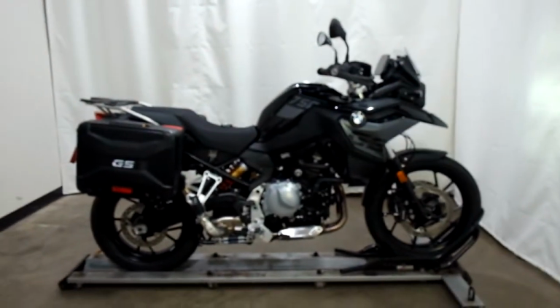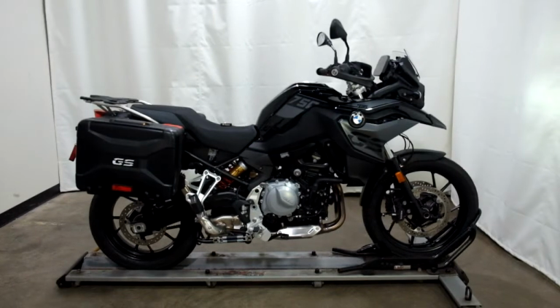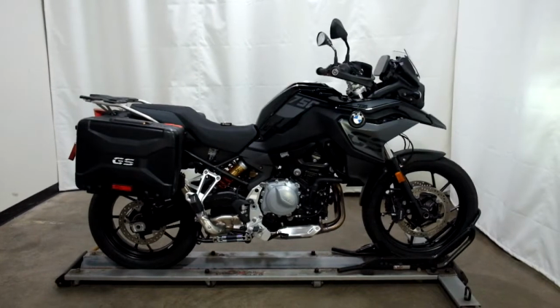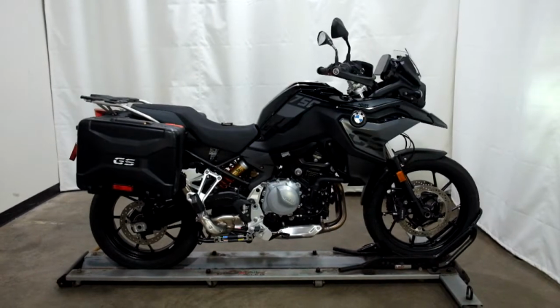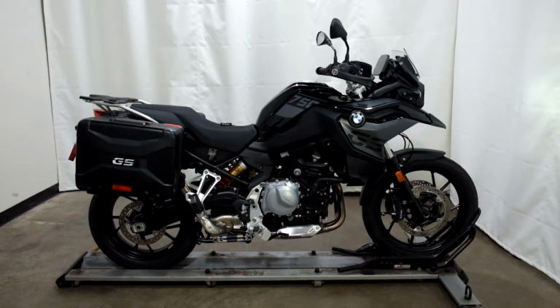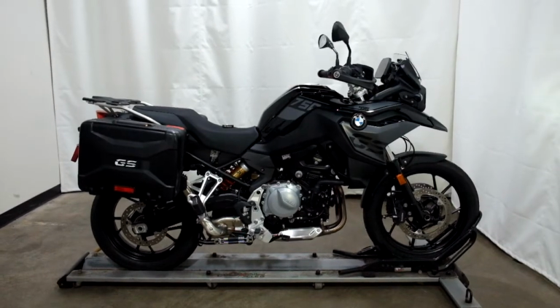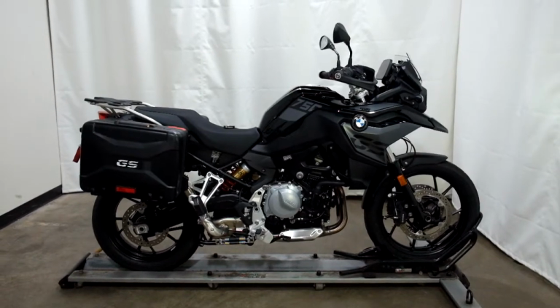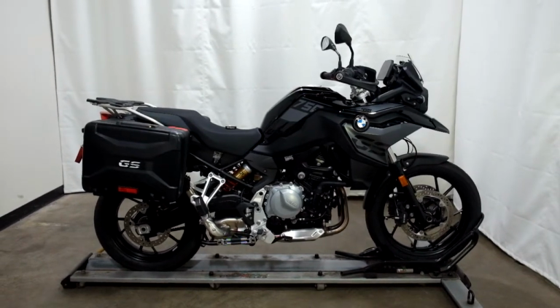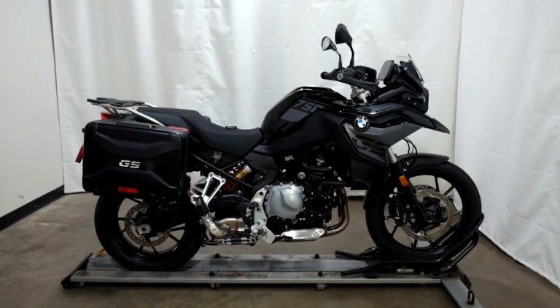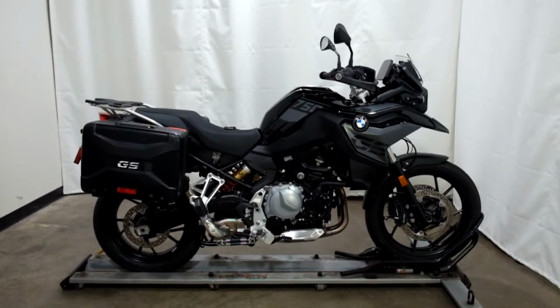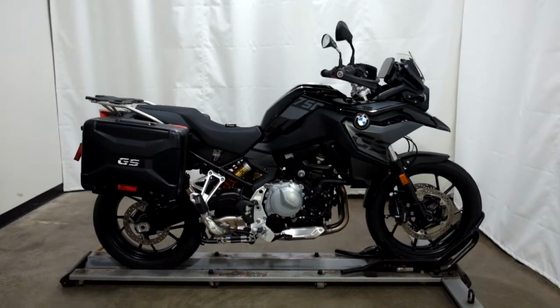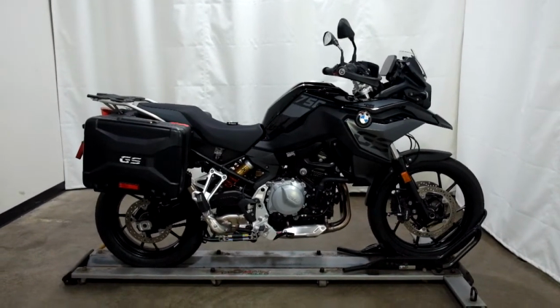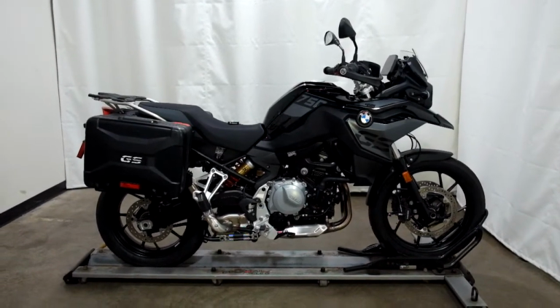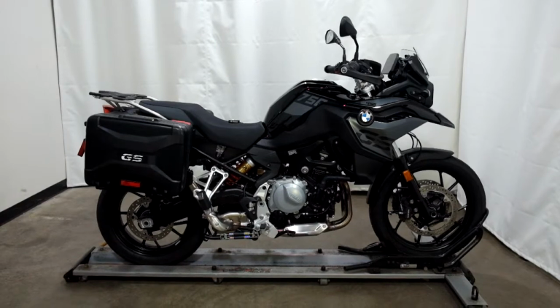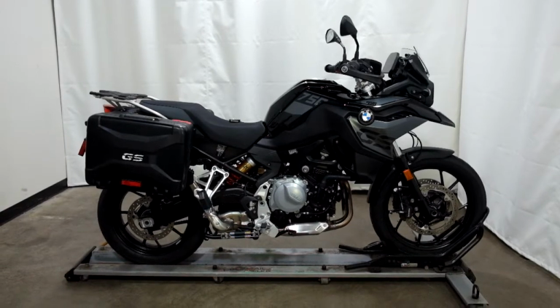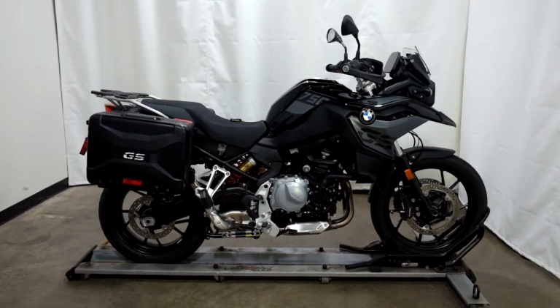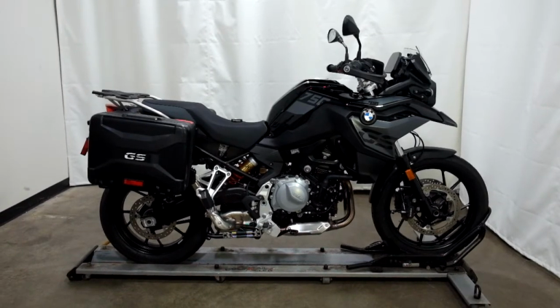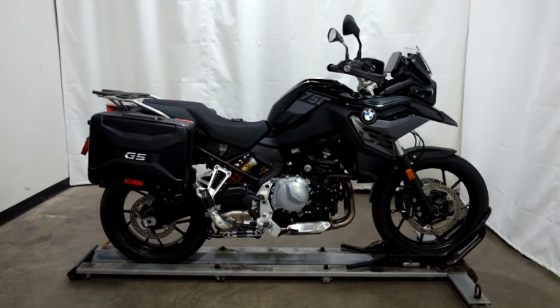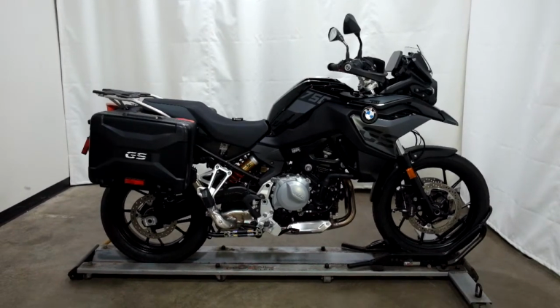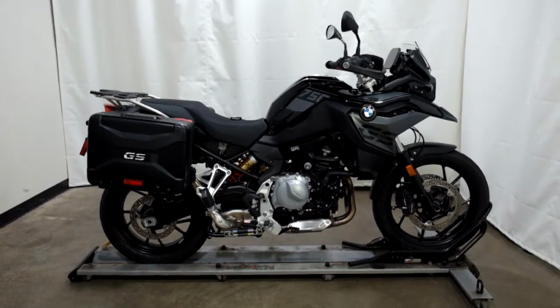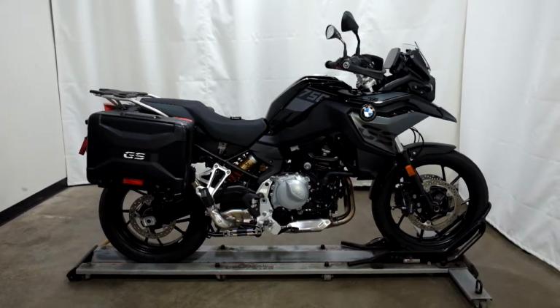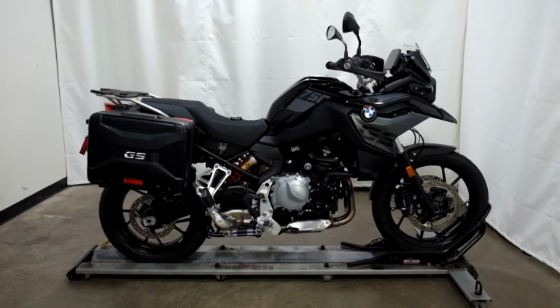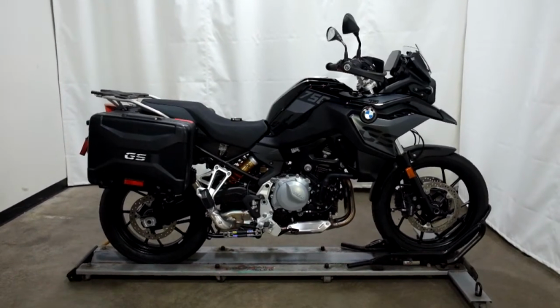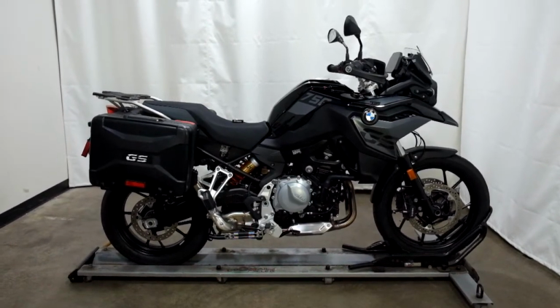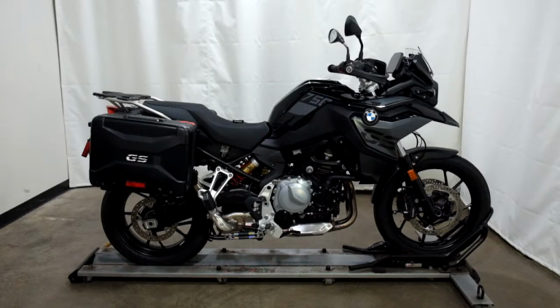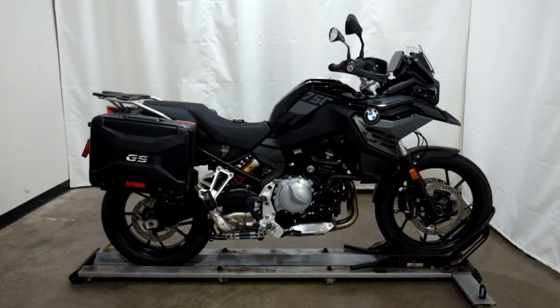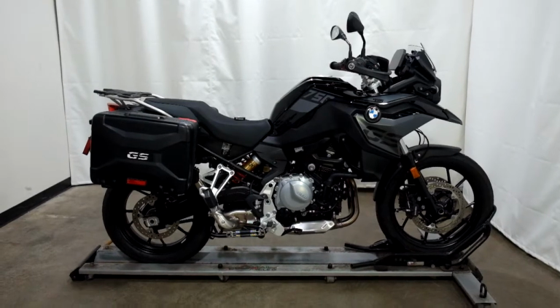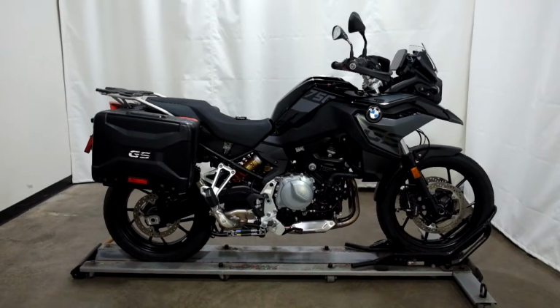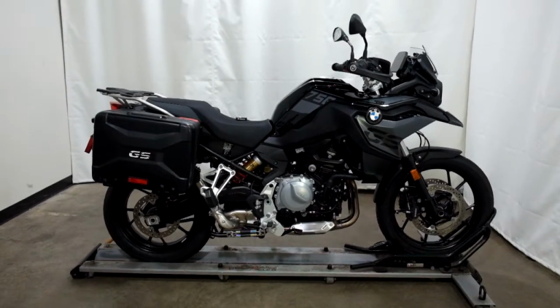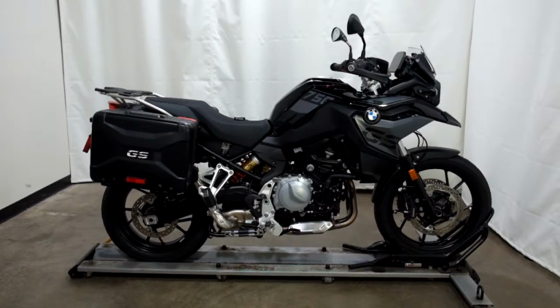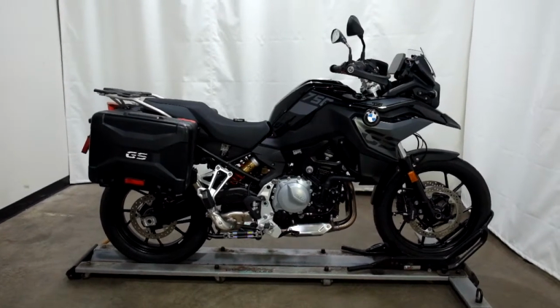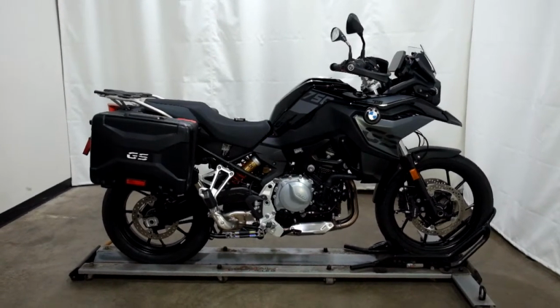This 2022 BMW F750GS is a pre-owned motorcycle, which means it's been through our 25-point inspection. Thank you for shopping SimplyRideUSA.com.